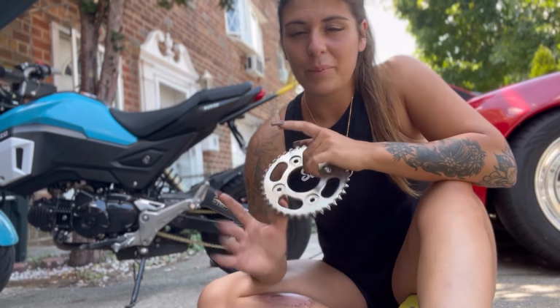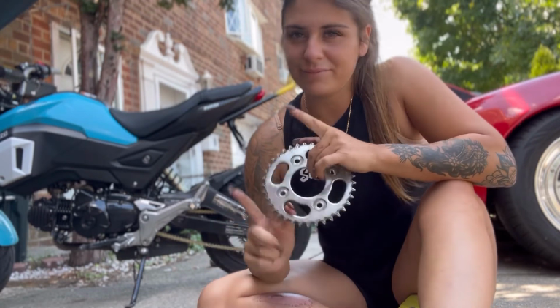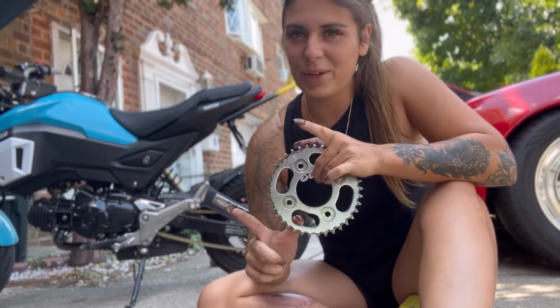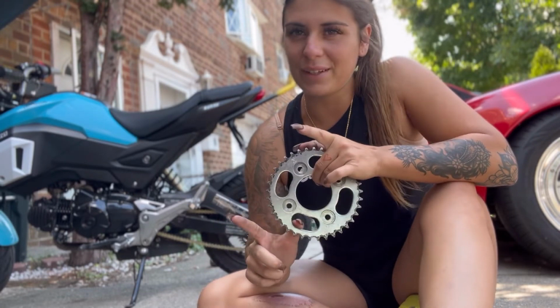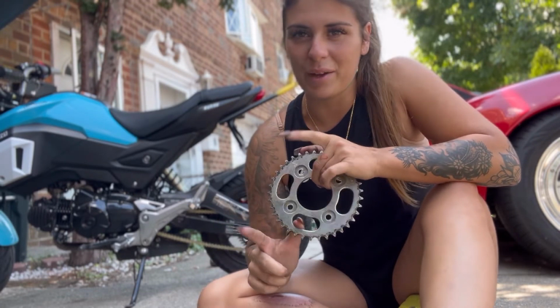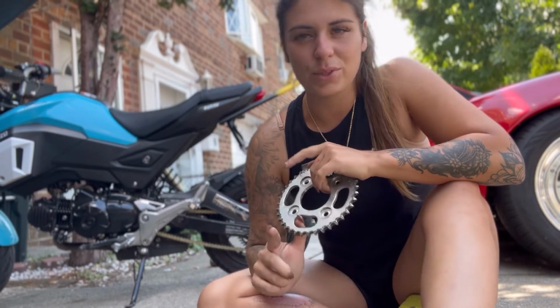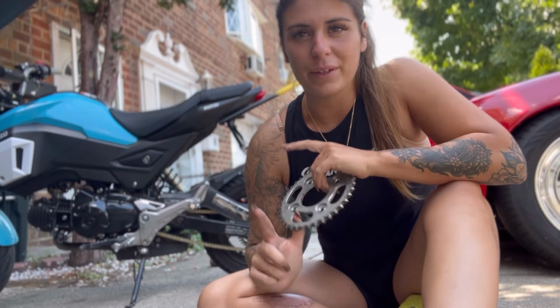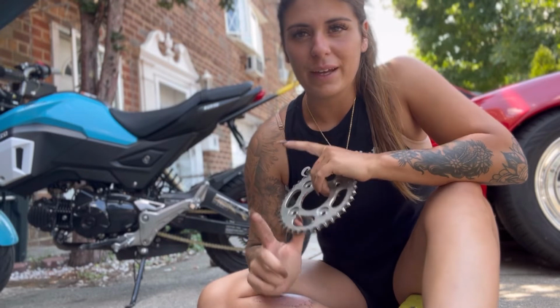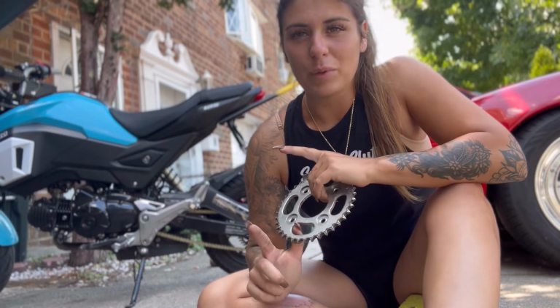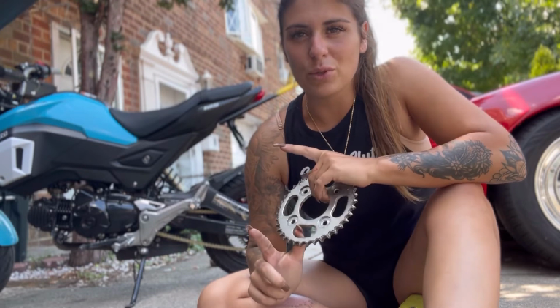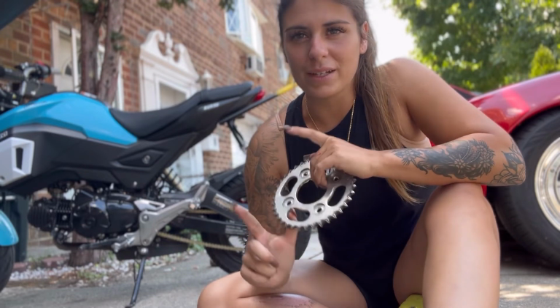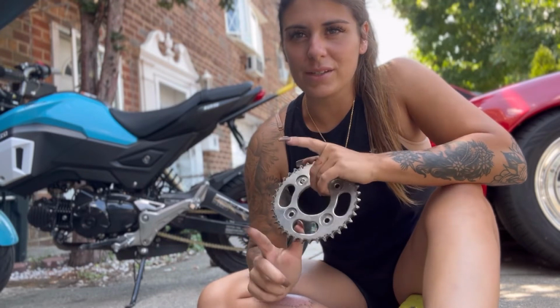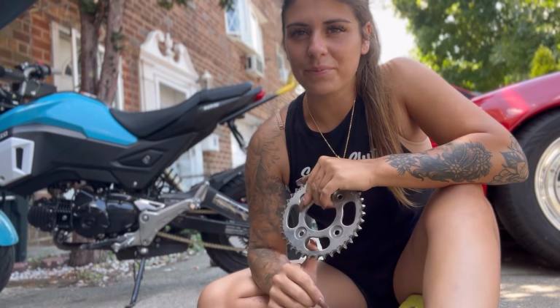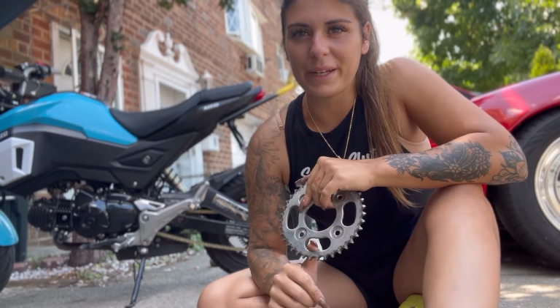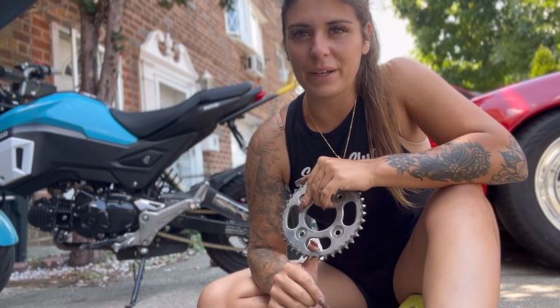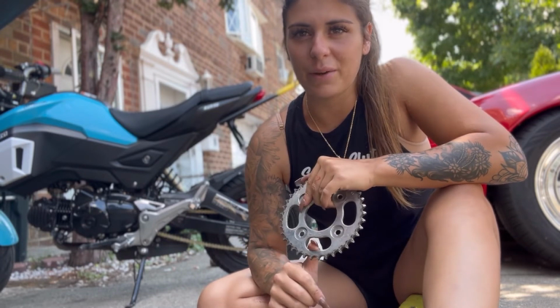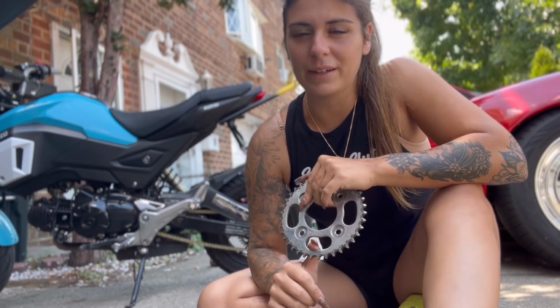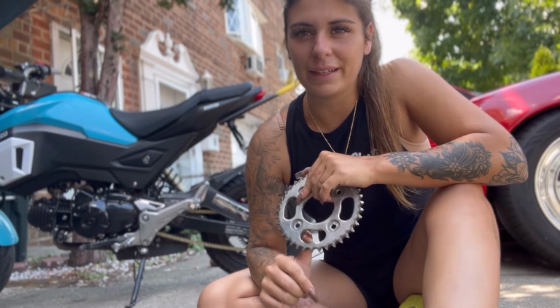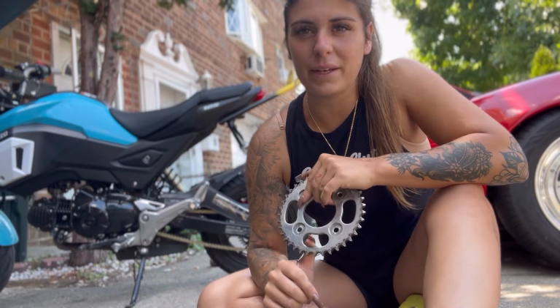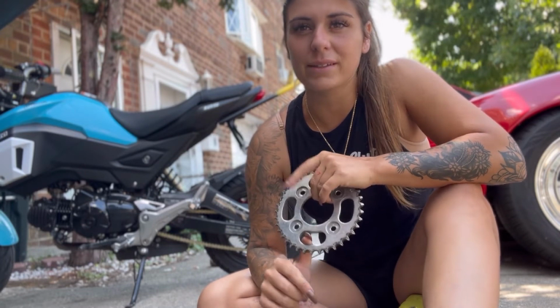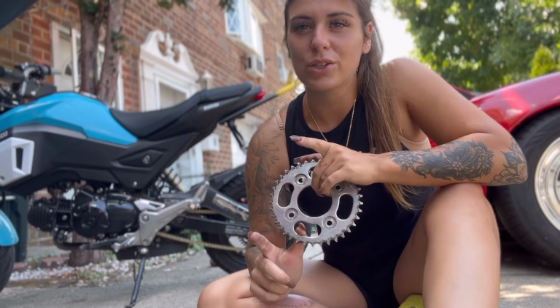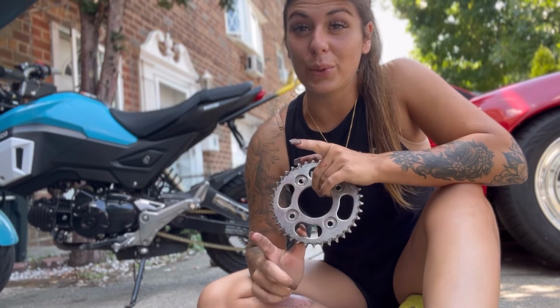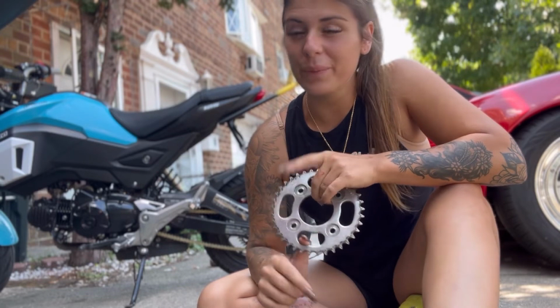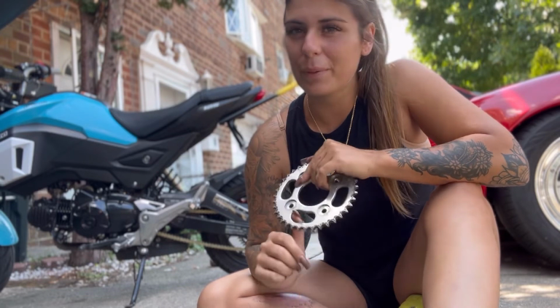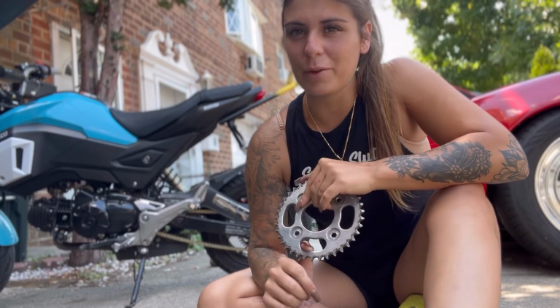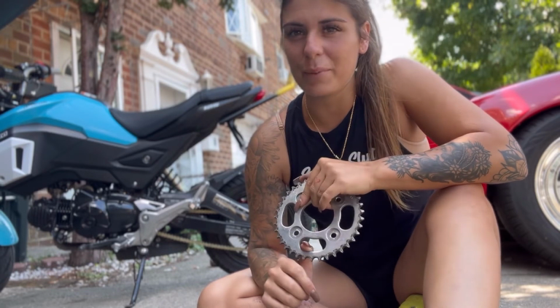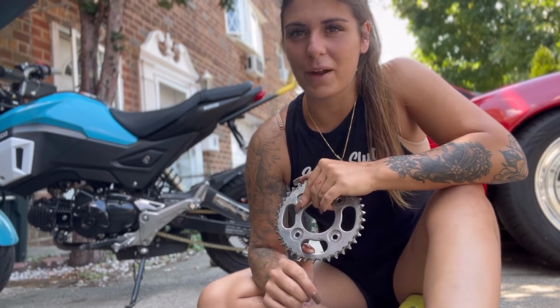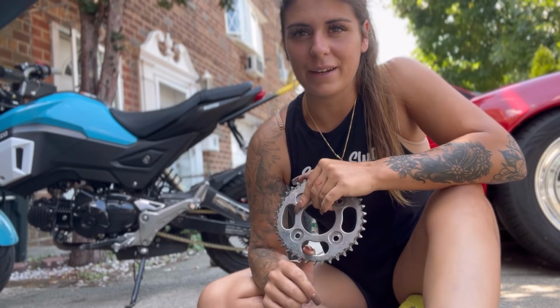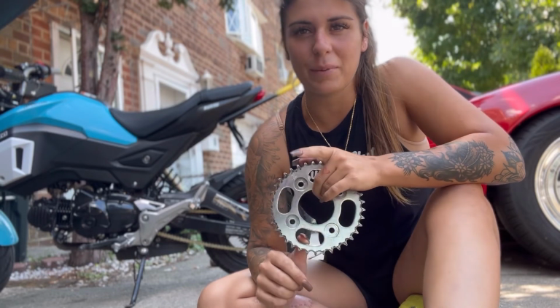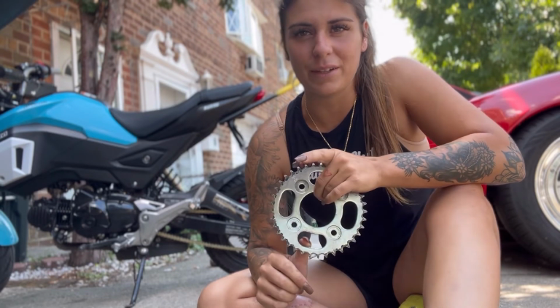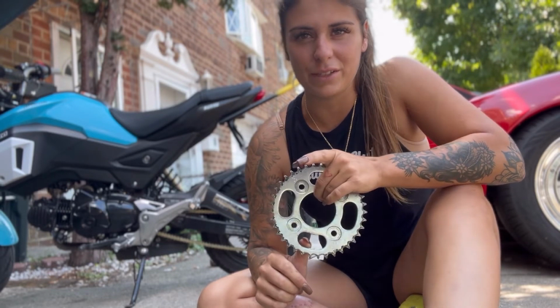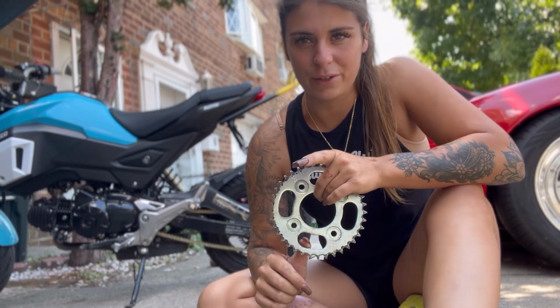But you guys need a little bit of help. We're going through too many clutches — the bike is putting in a lot of work and taking a lot of beatings. So I put a little bit of a bigger sprocket on it so maybe it's a little easier for you guys.